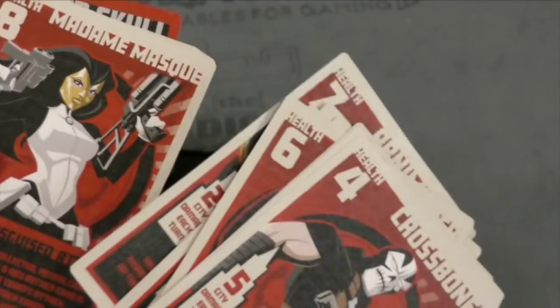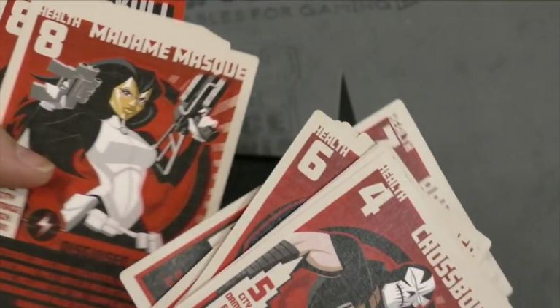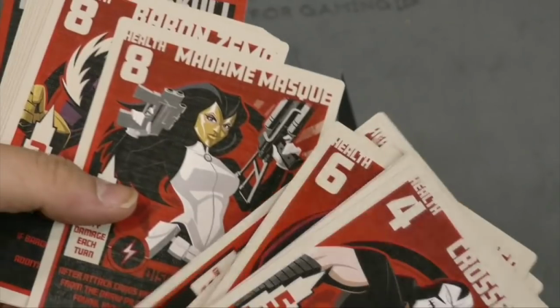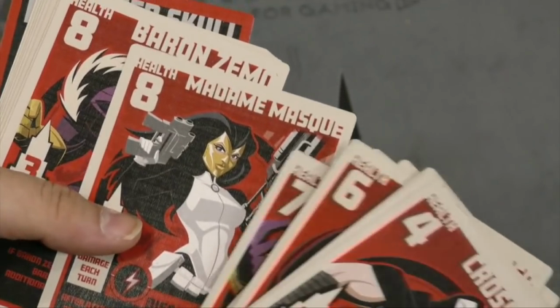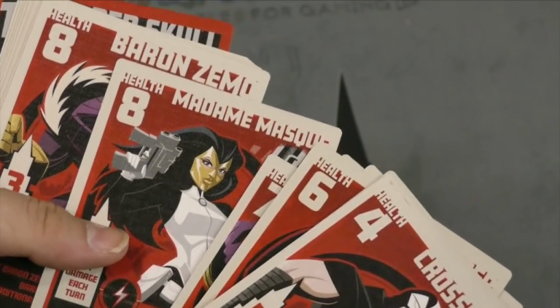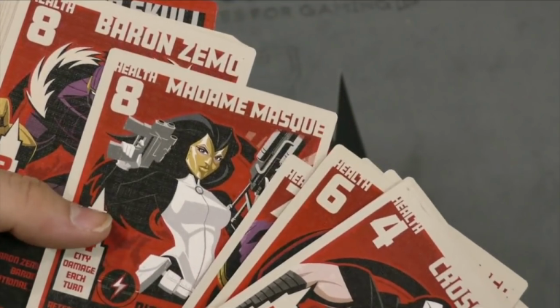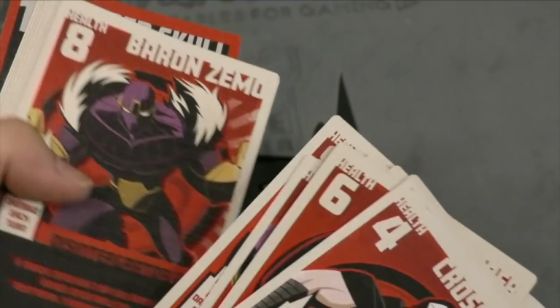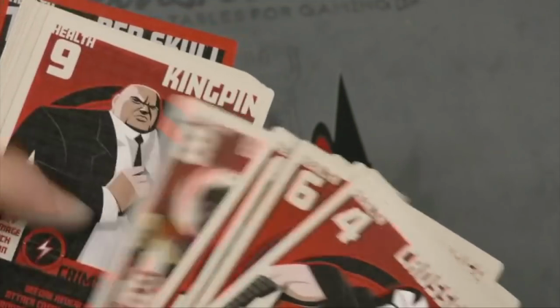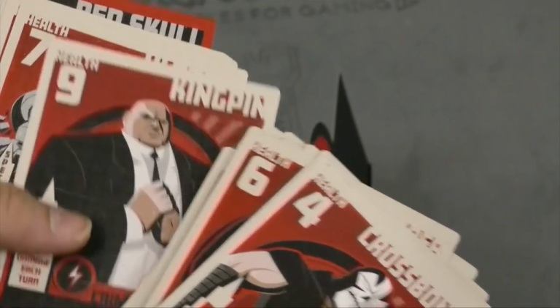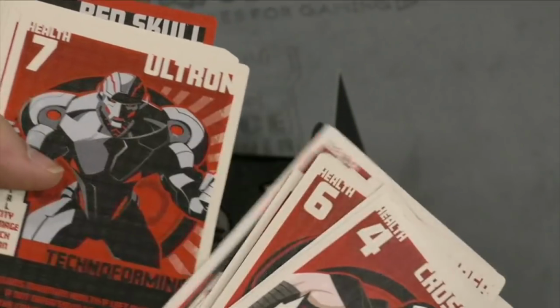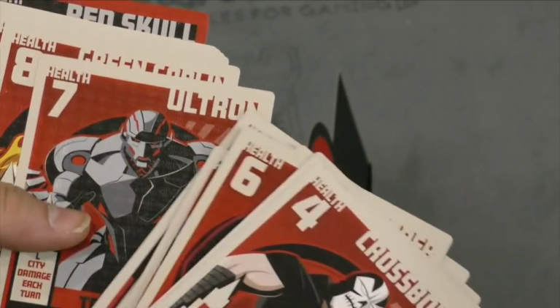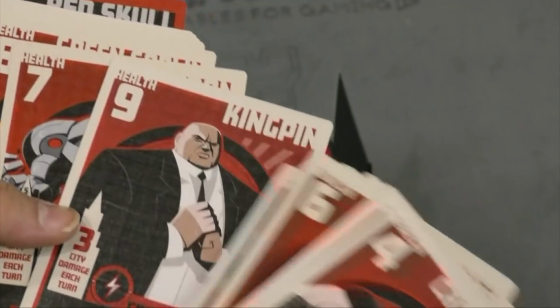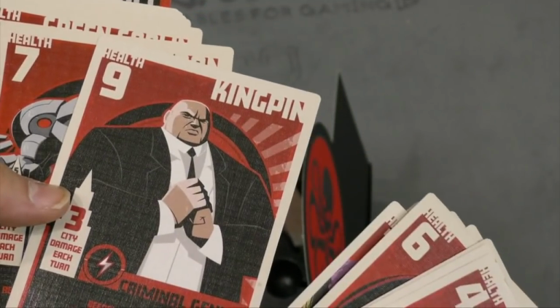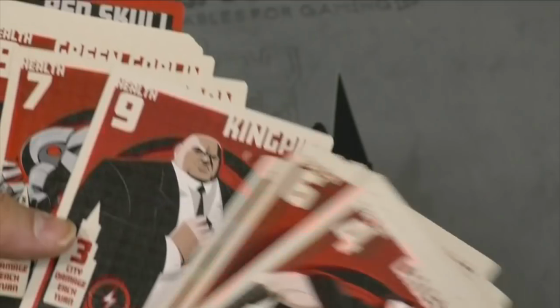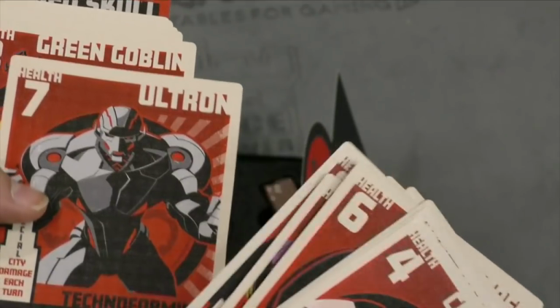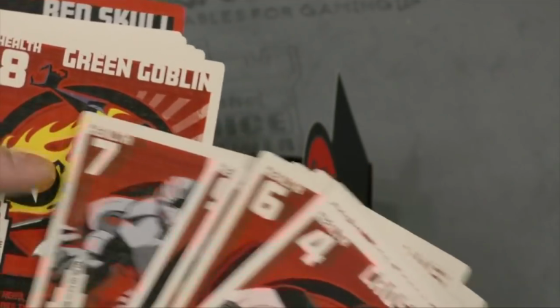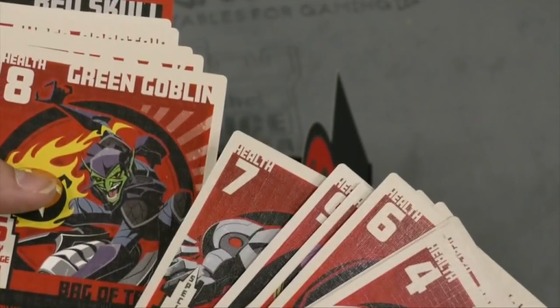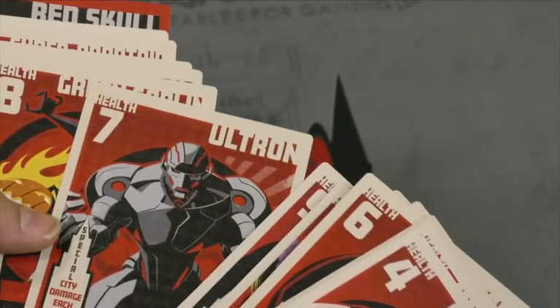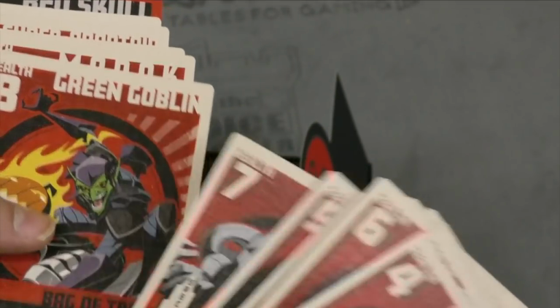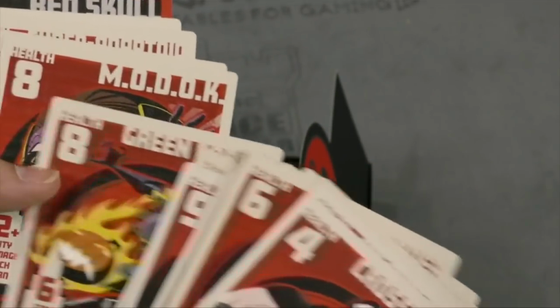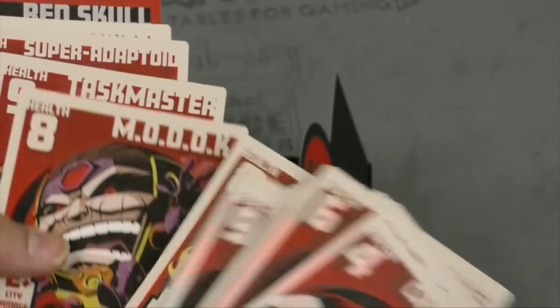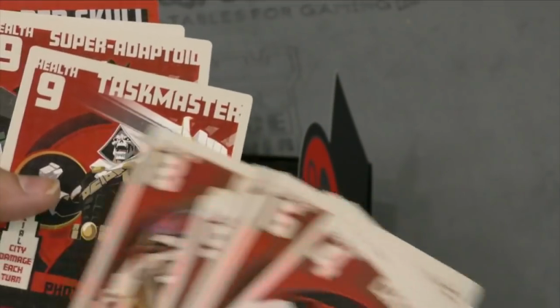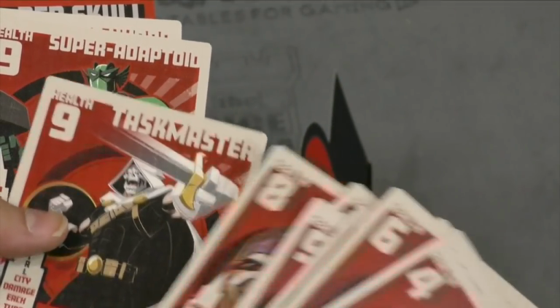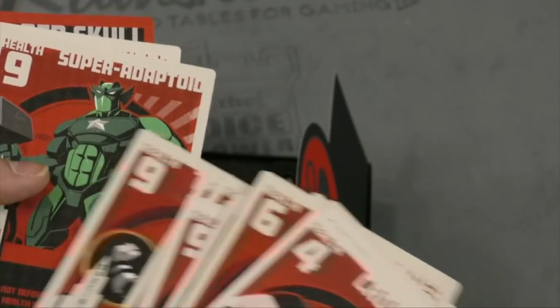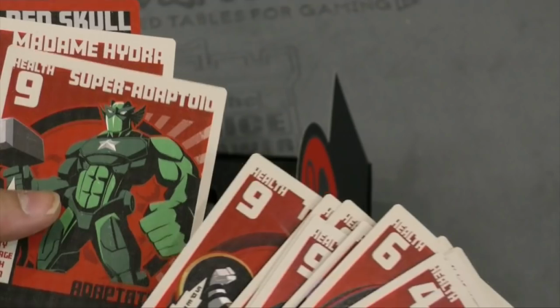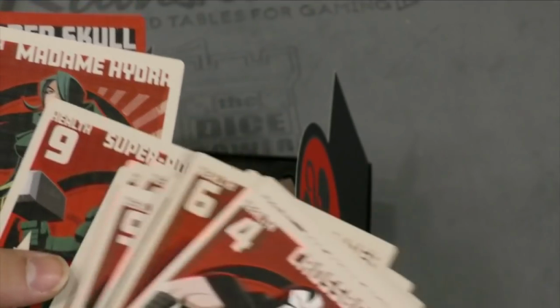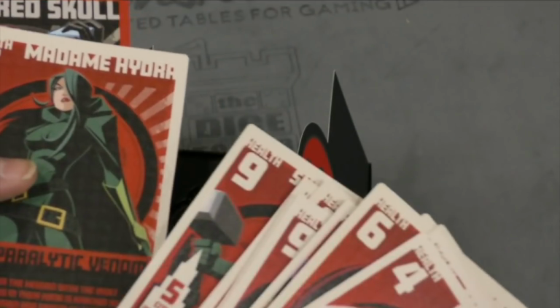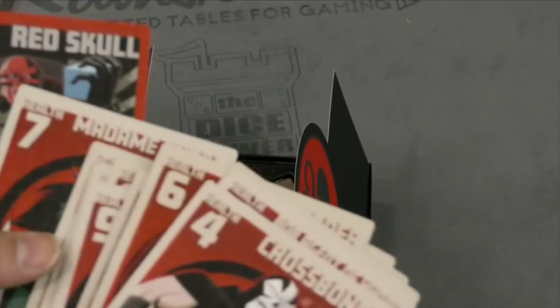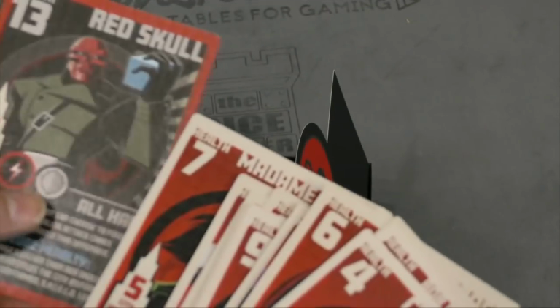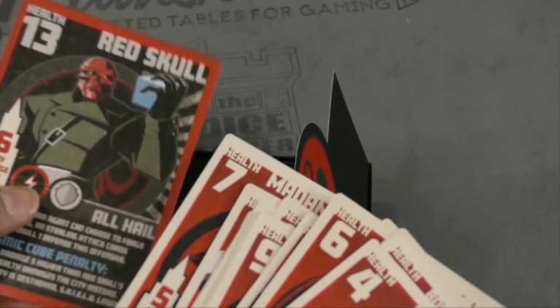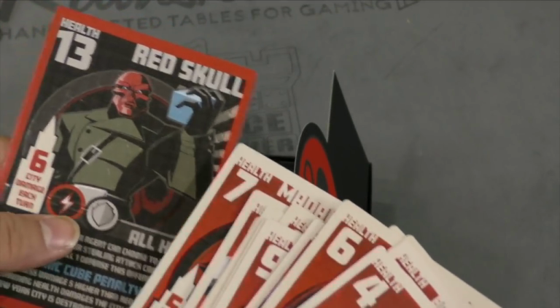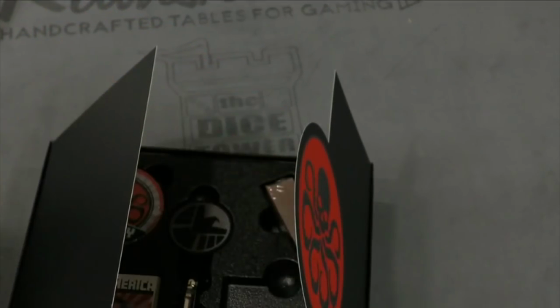Wow, these are really good quality cards, folks. Madame Mask, Baron Zemo, Kingpin — since when has he been working for Hydra? Ultron, Green Goblin — okay, now they're just throwing in random people. Madame Hydra and of course Red Skull.